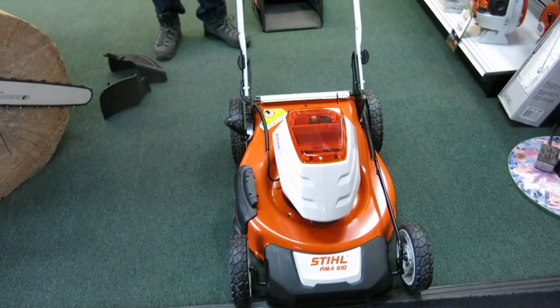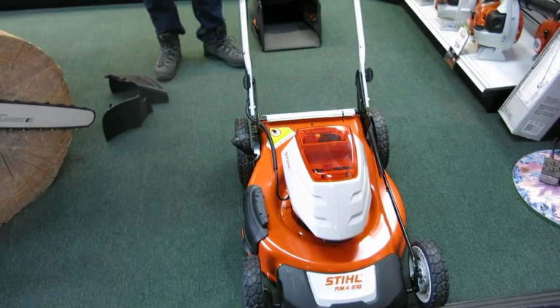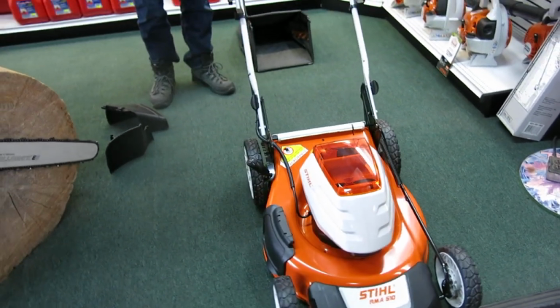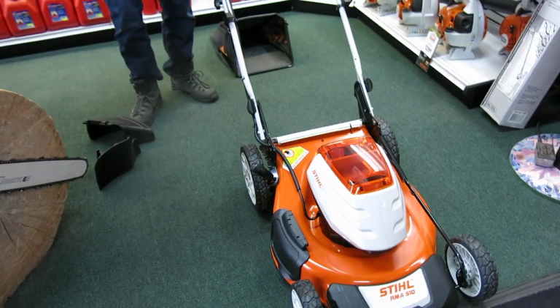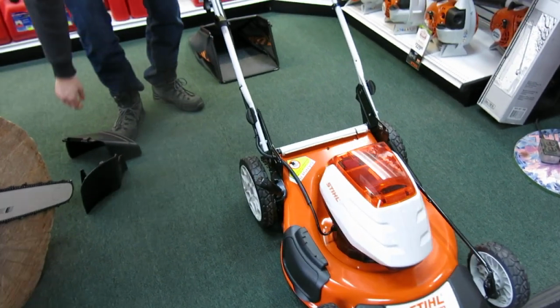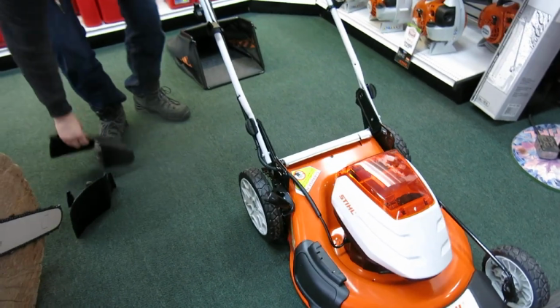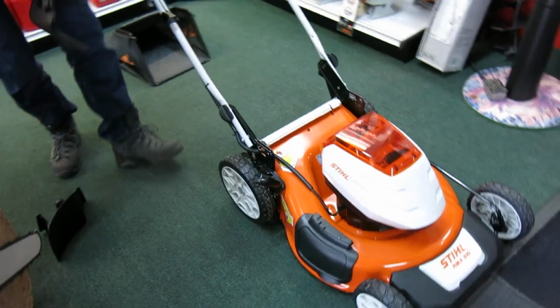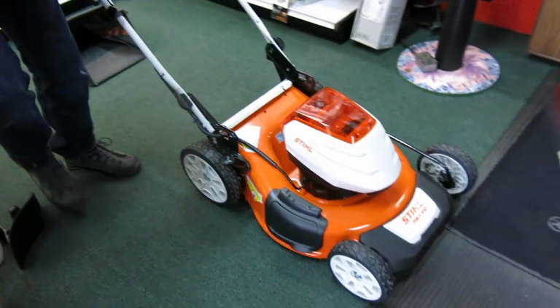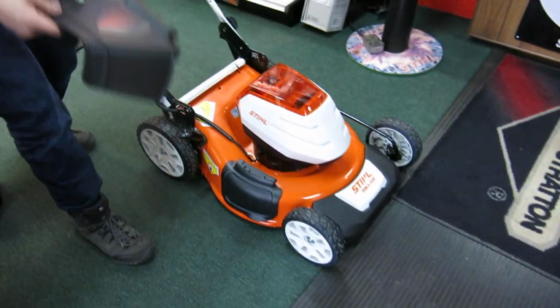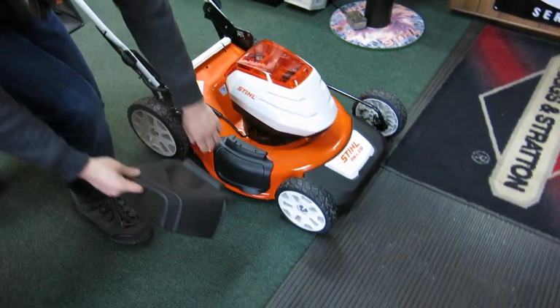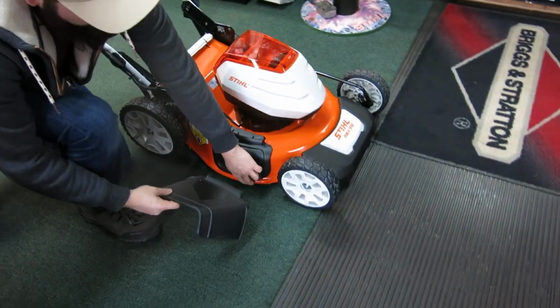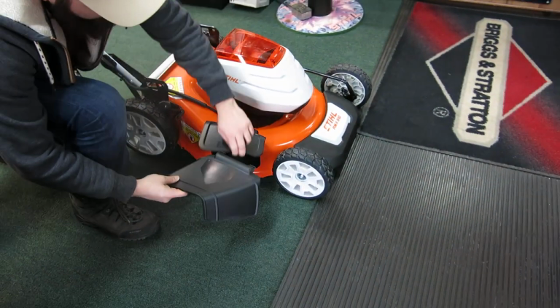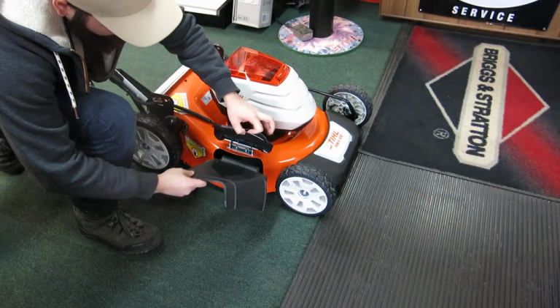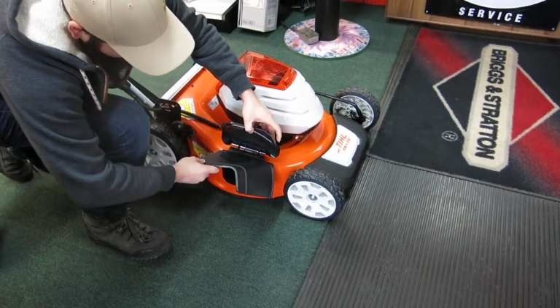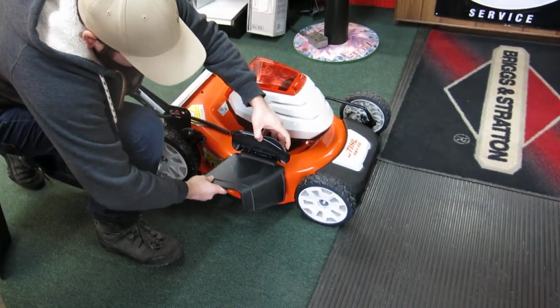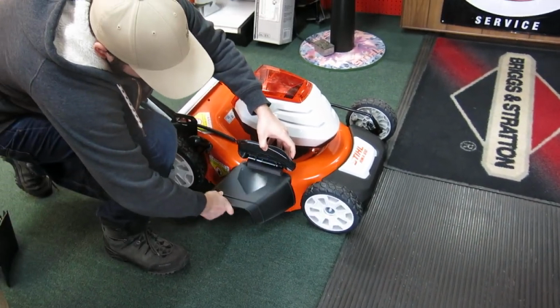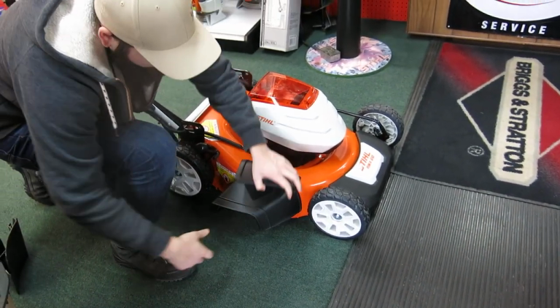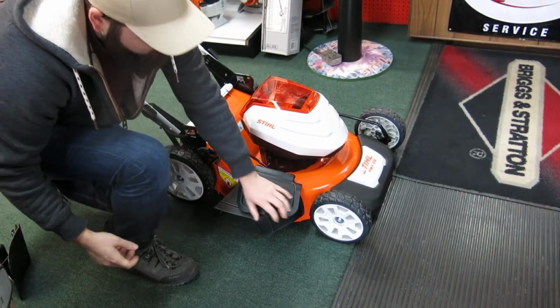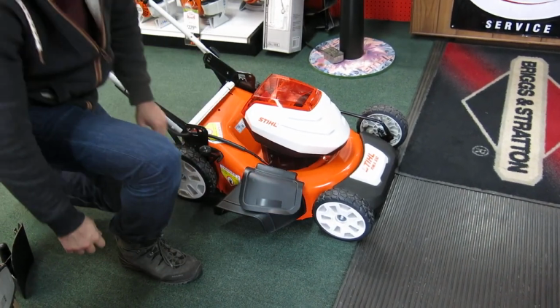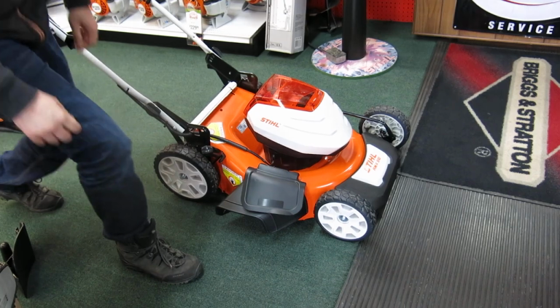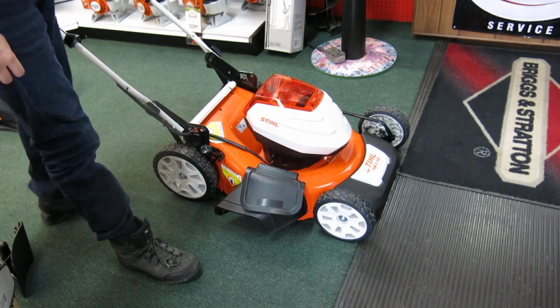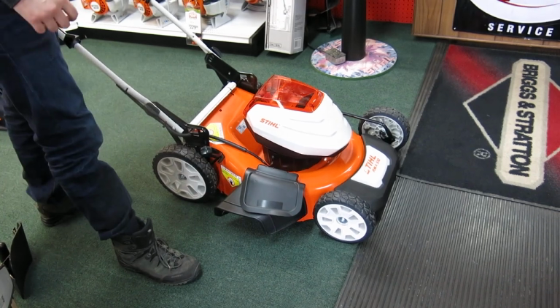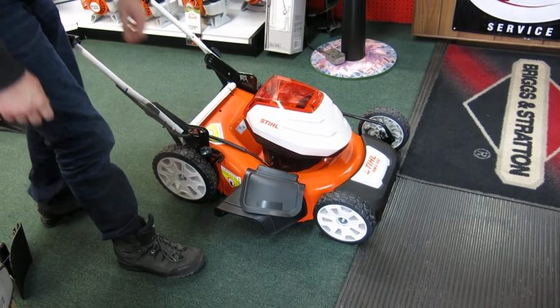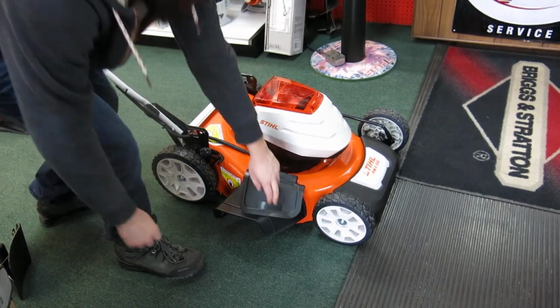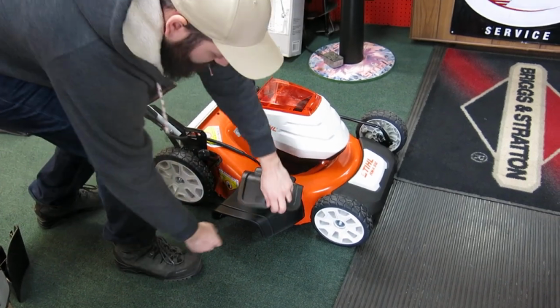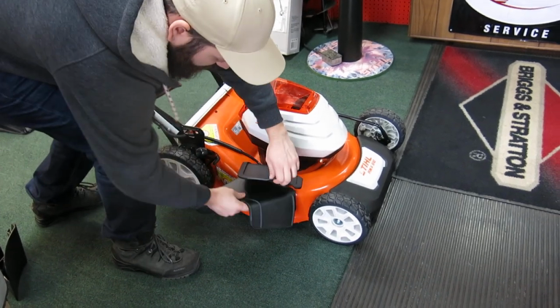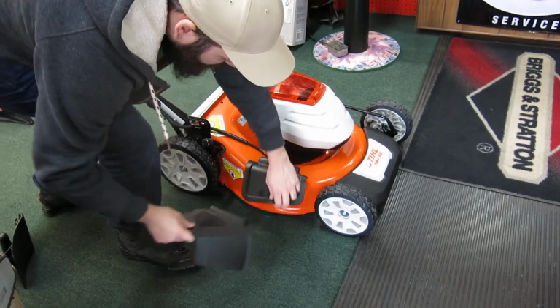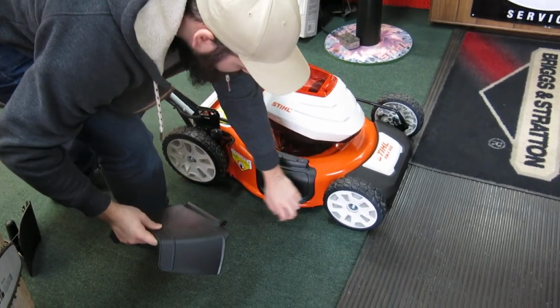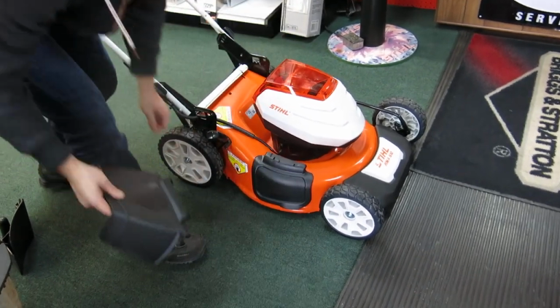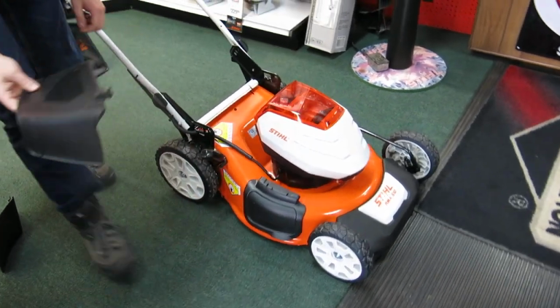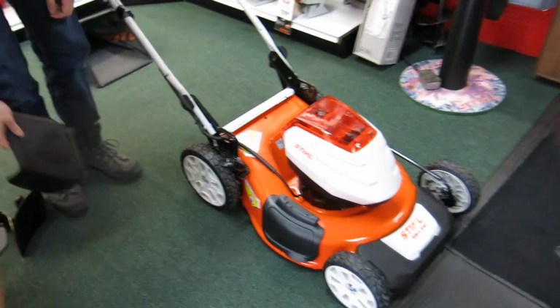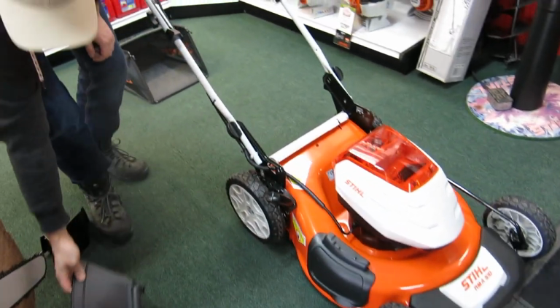Now we'll do the side chute. The side chute is tool-less, just clip it in, pull the door down, then you can take it right back out again. There we go, it's all ready to mow now.